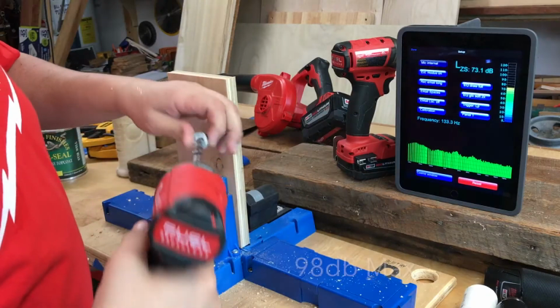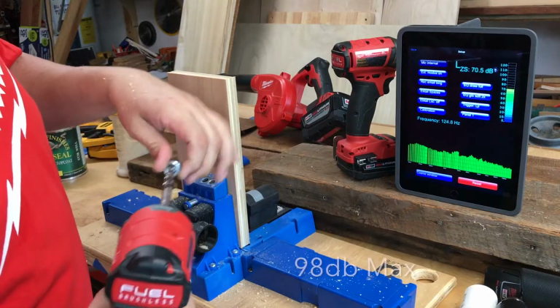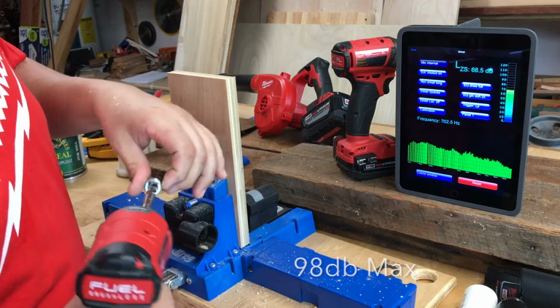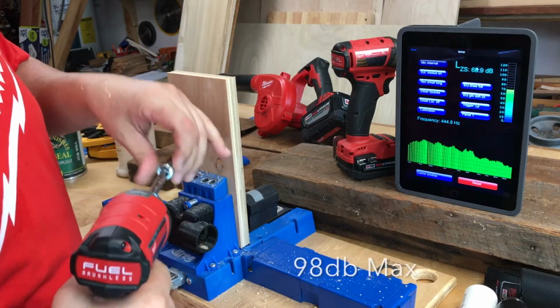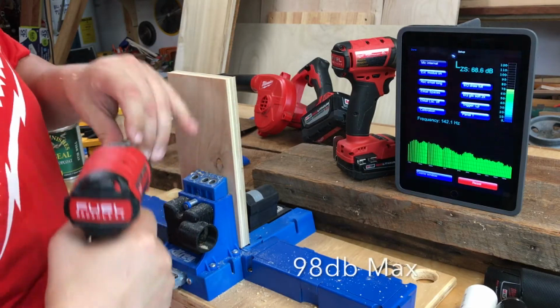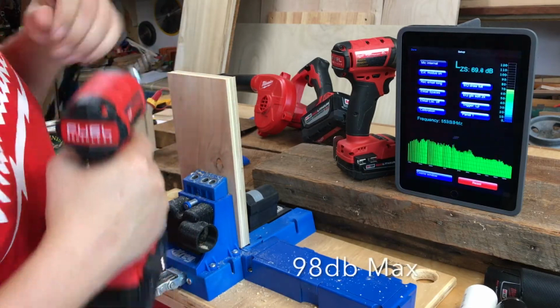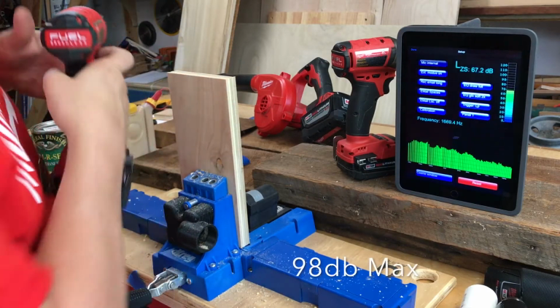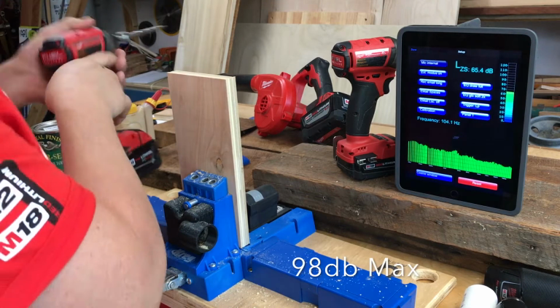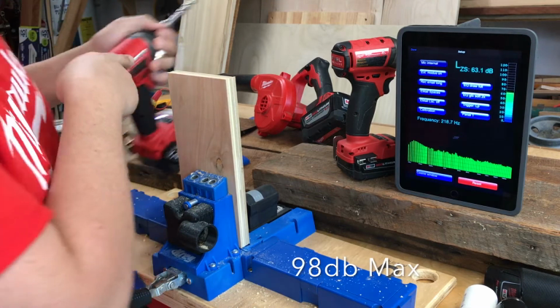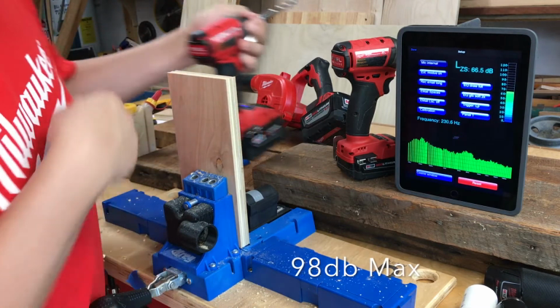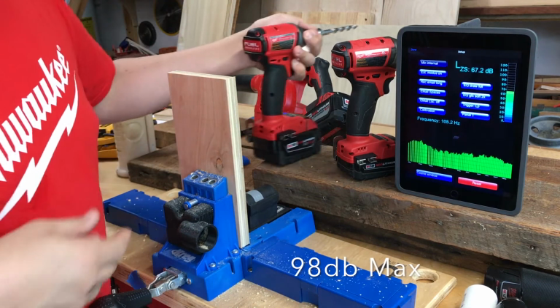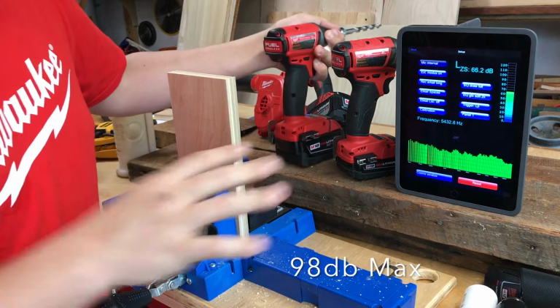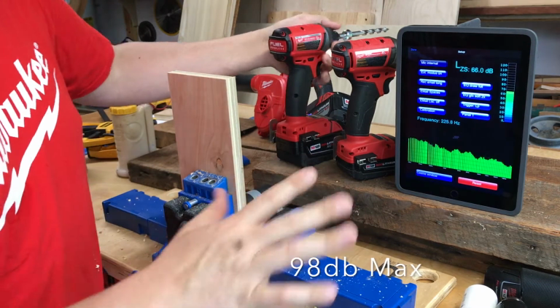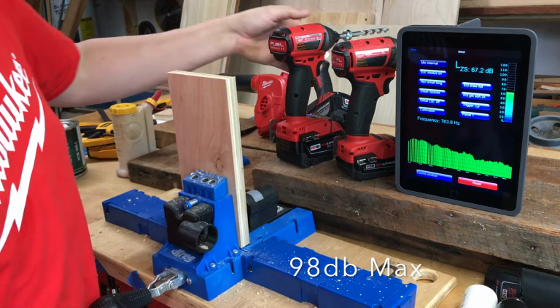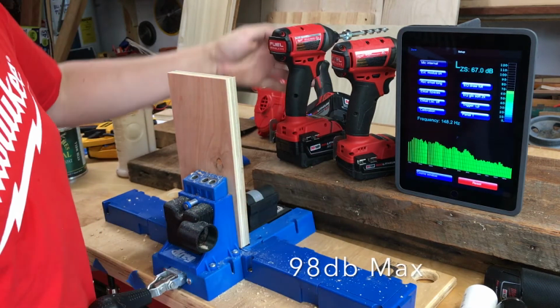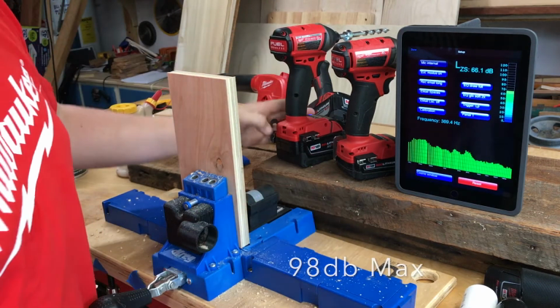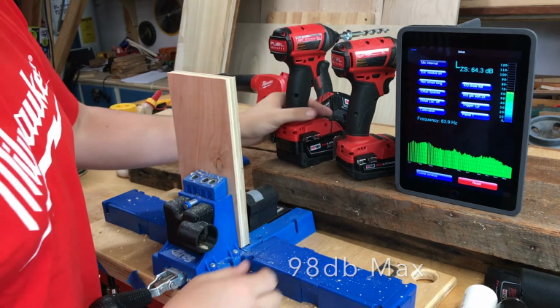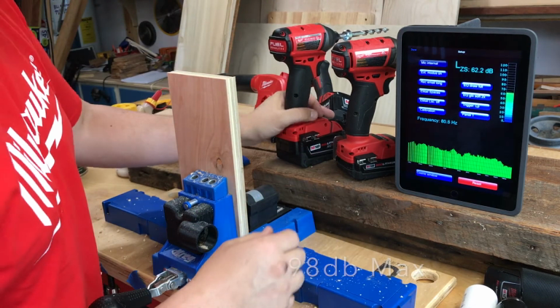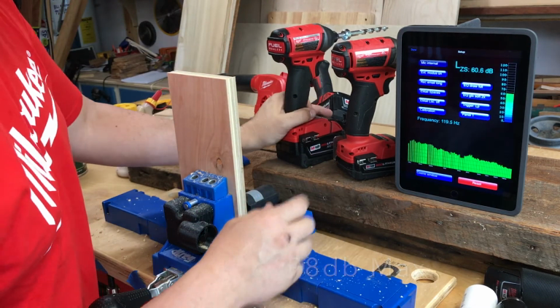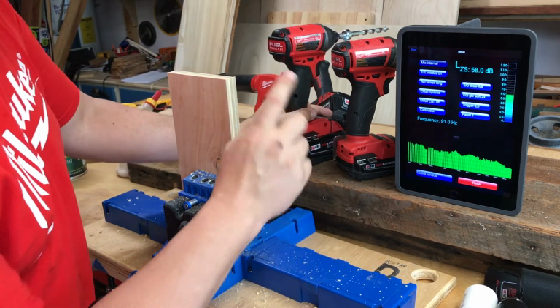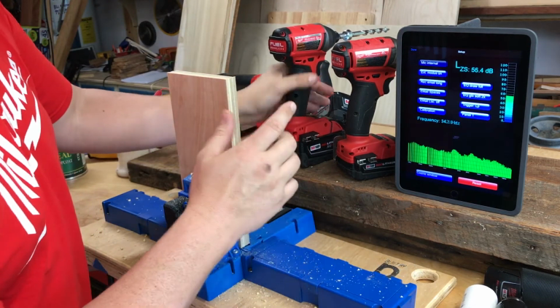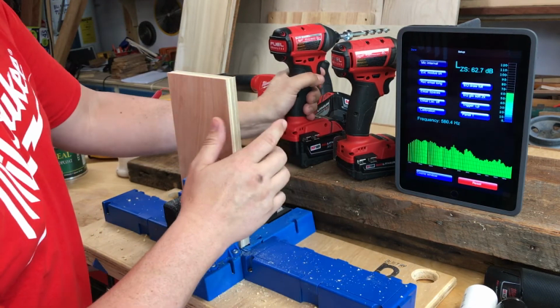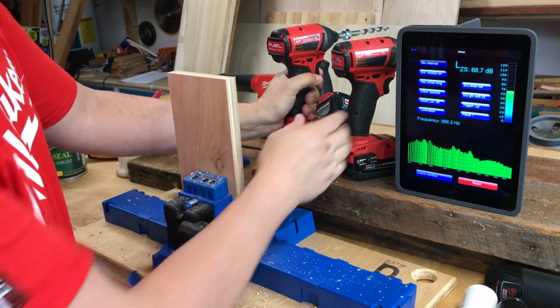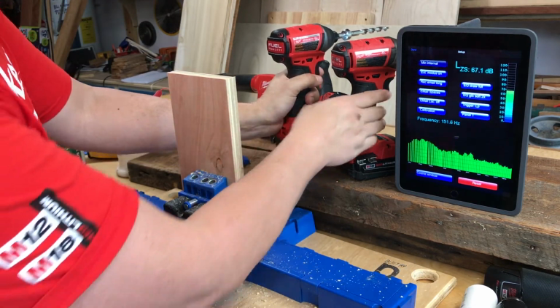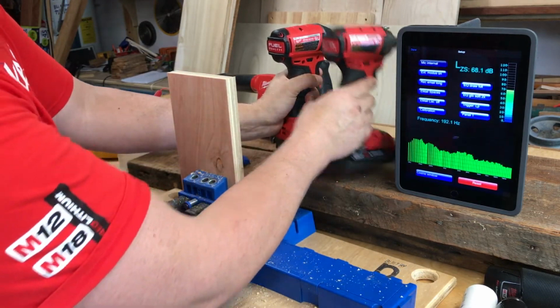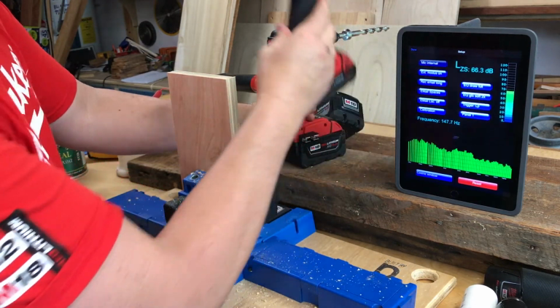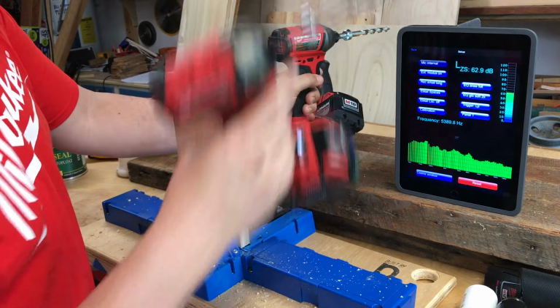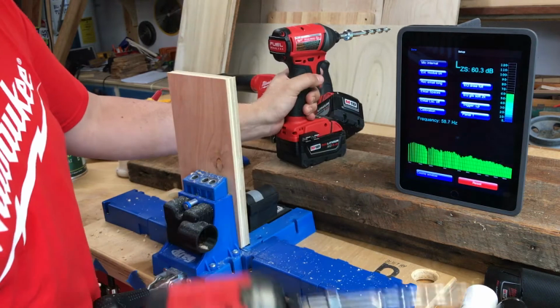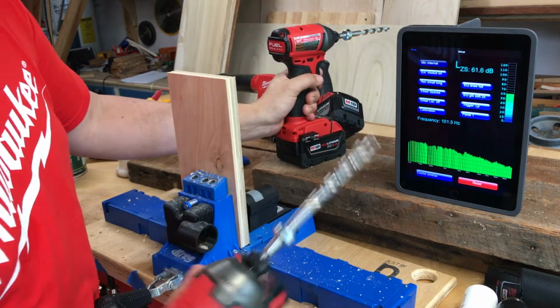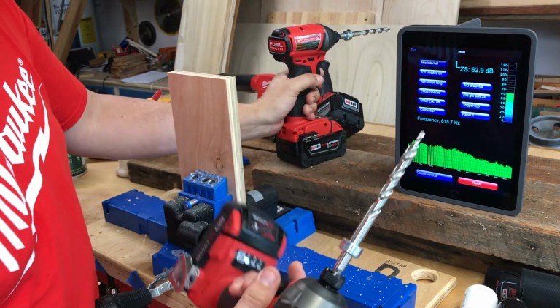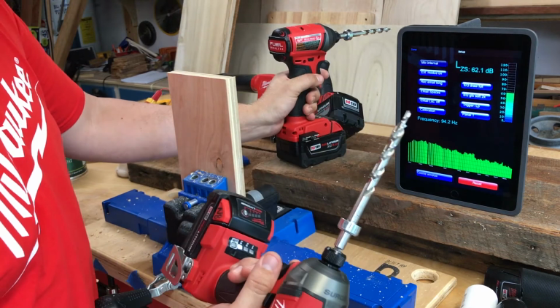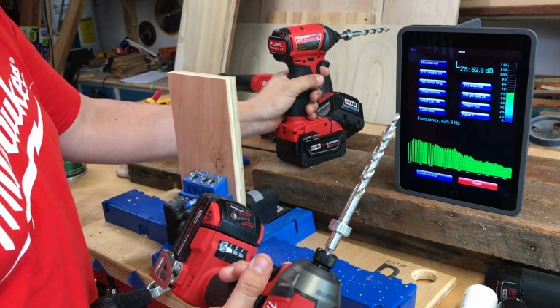That was up around 95 to 96 decibels. So that's really the big difference with a hydraulic driver like this.